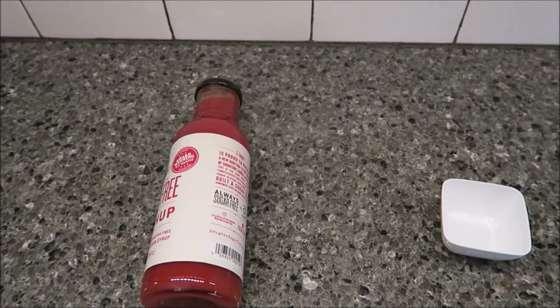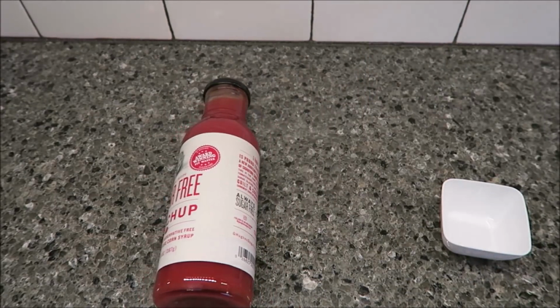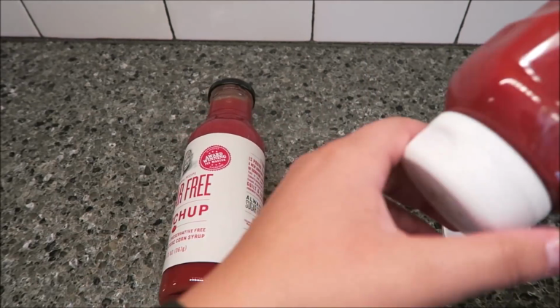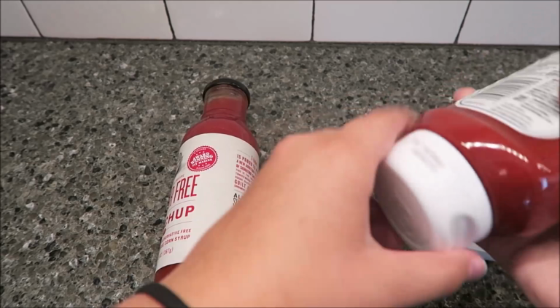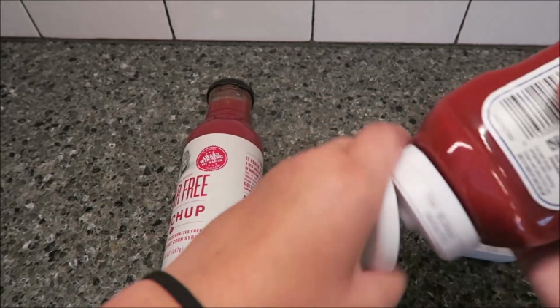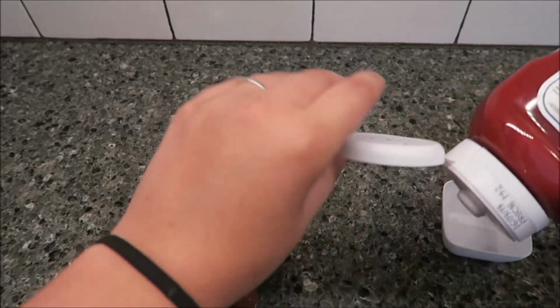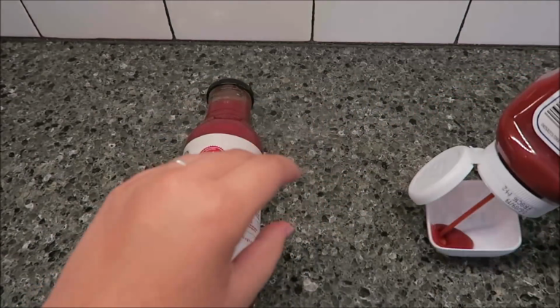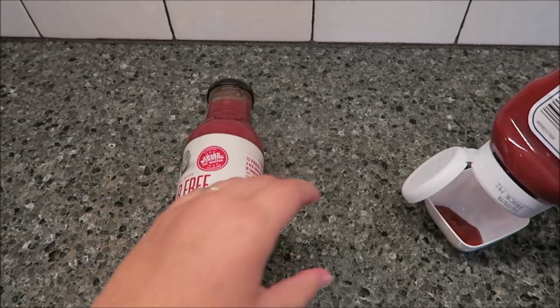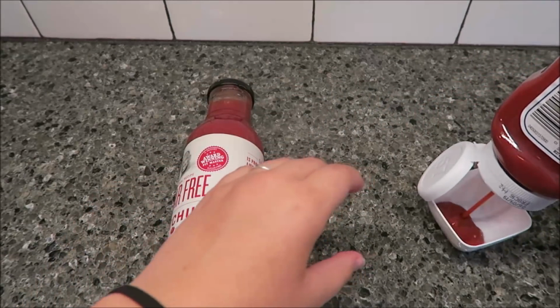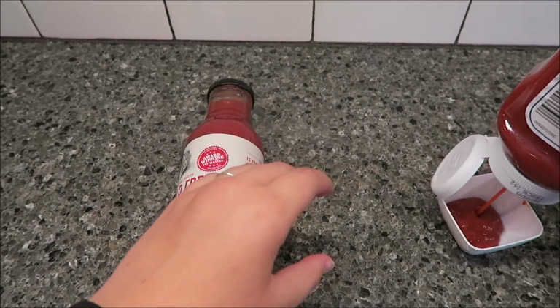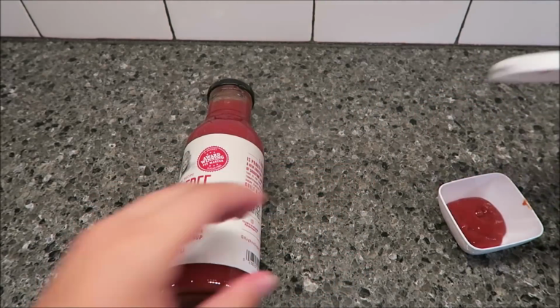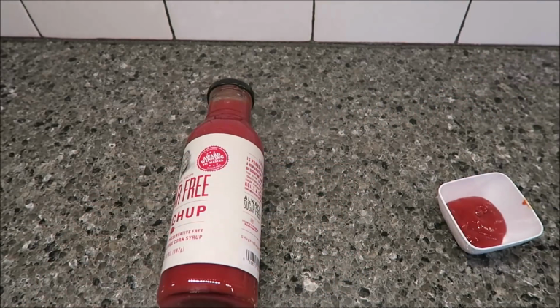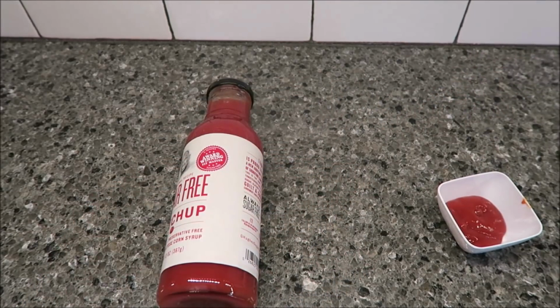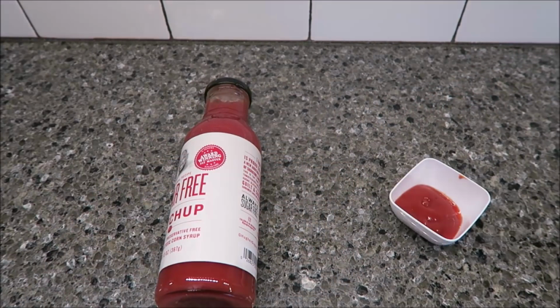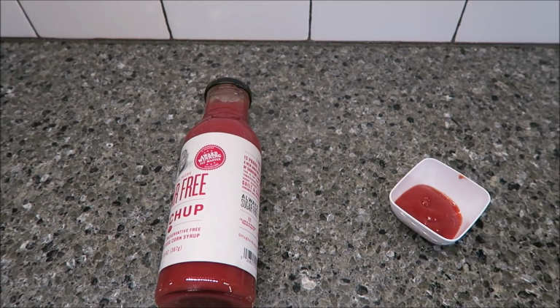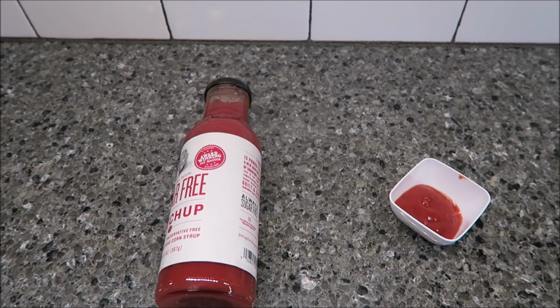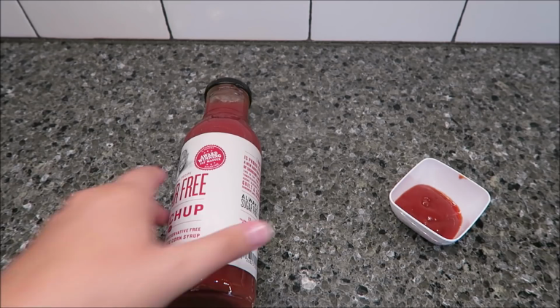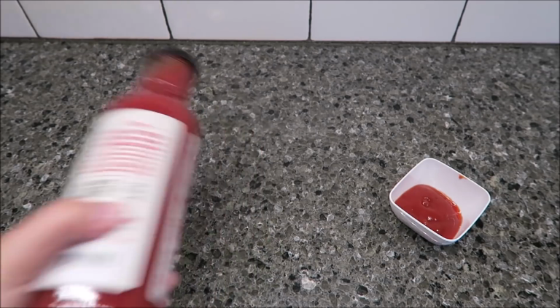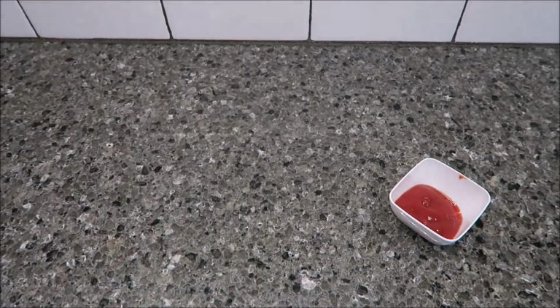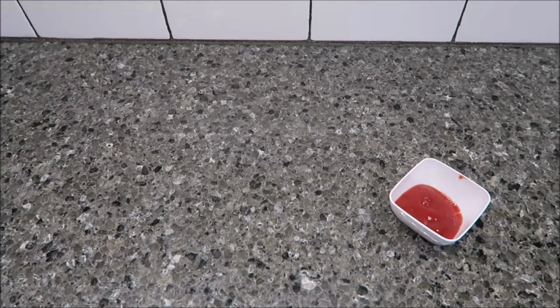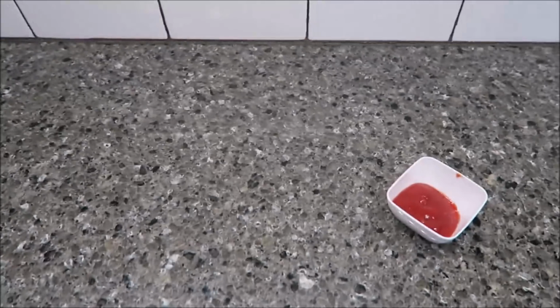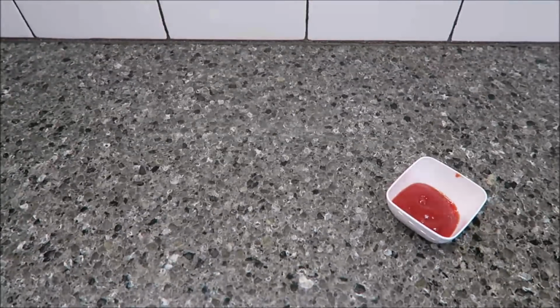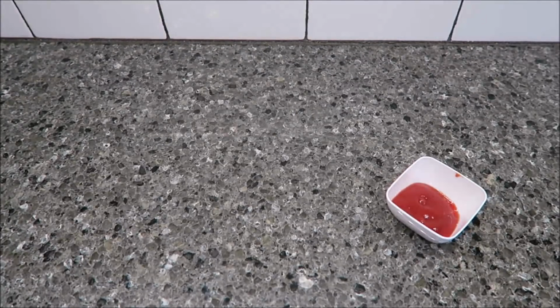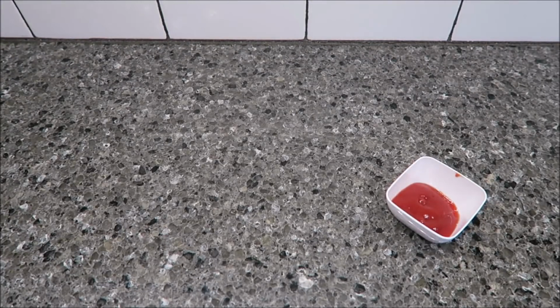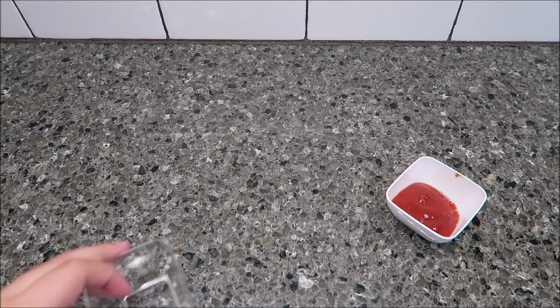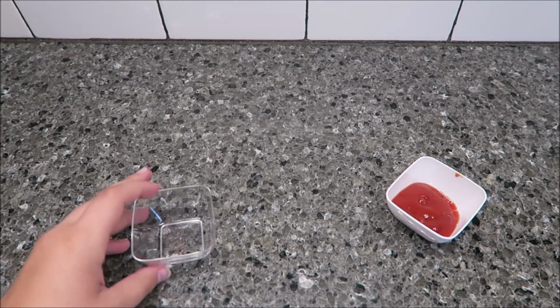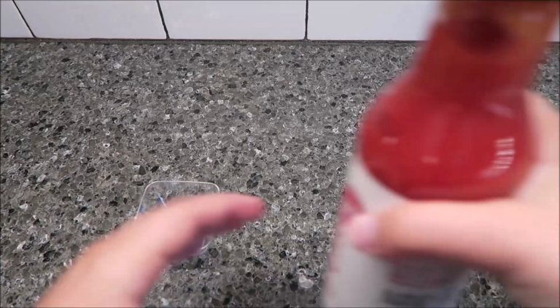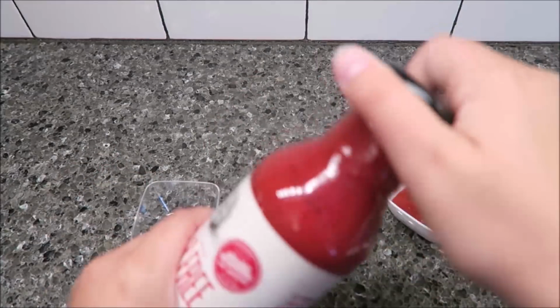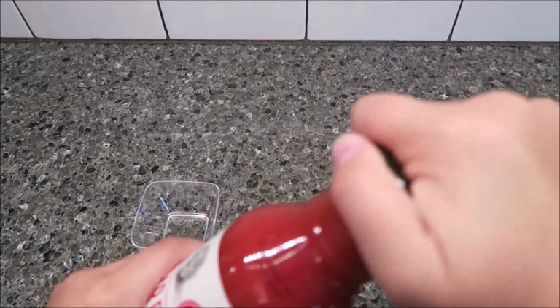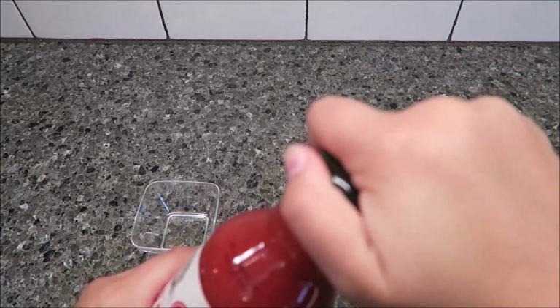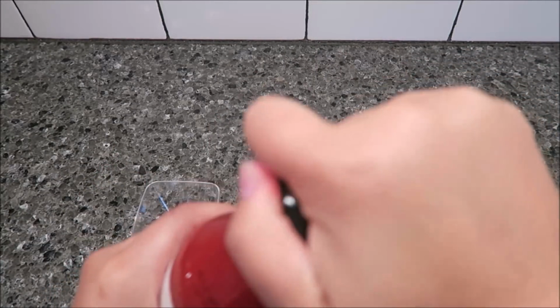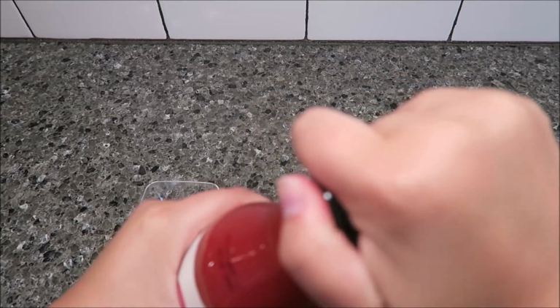Mom and dad will not be blindfolded for this taste test. They are going to be tasting each one with a french fry.